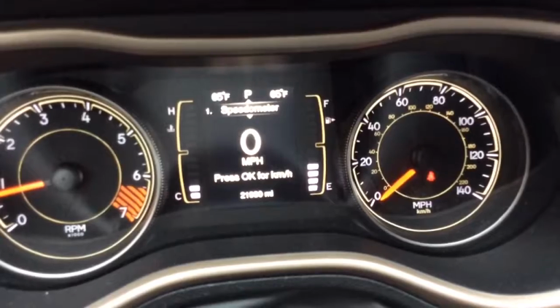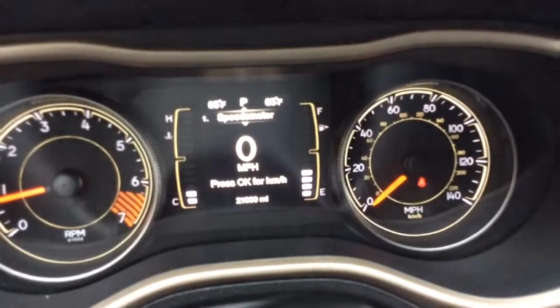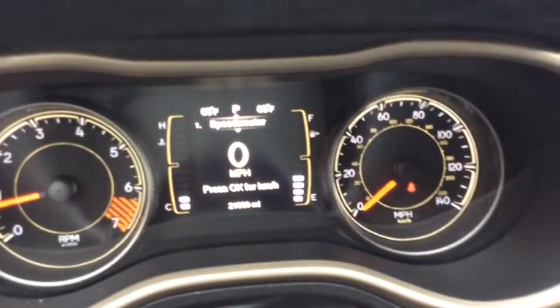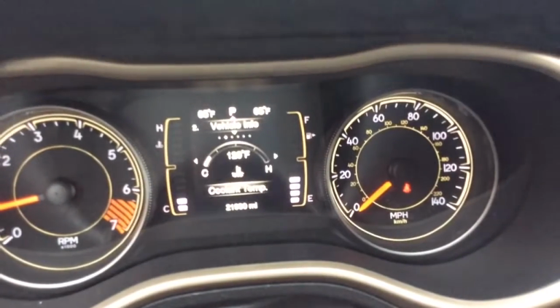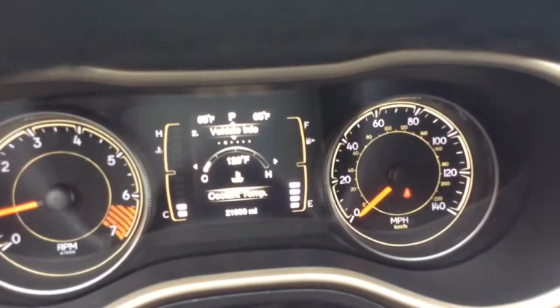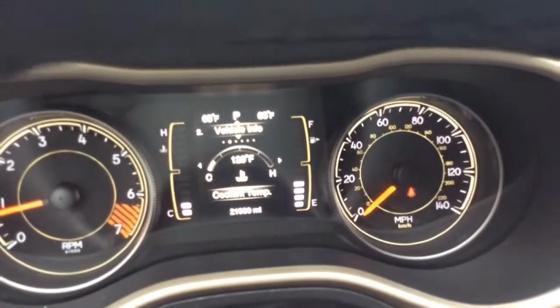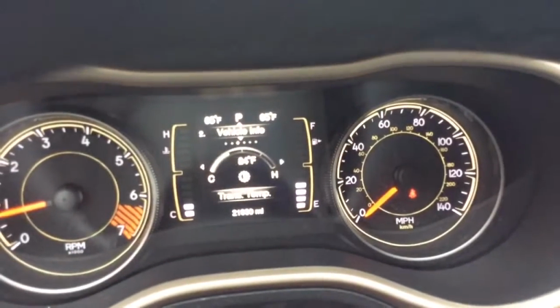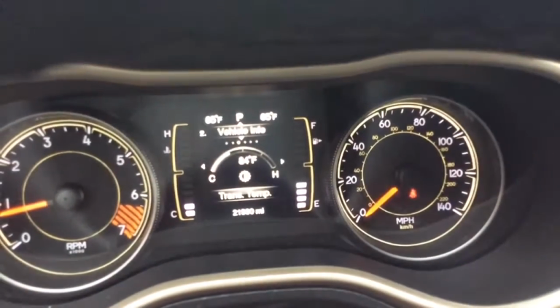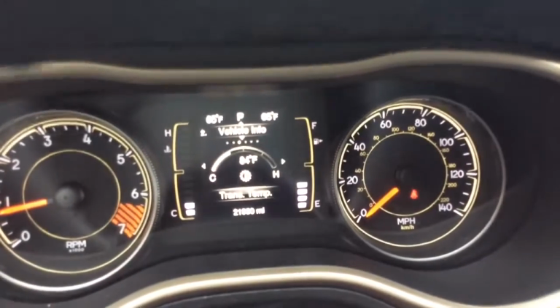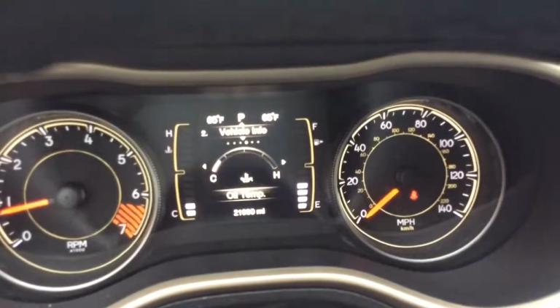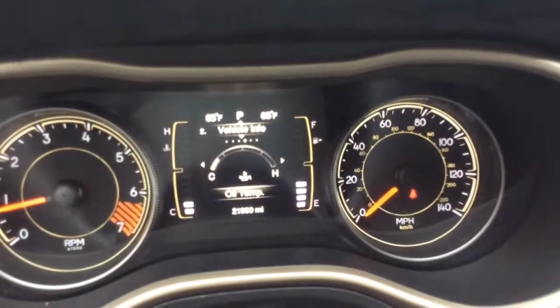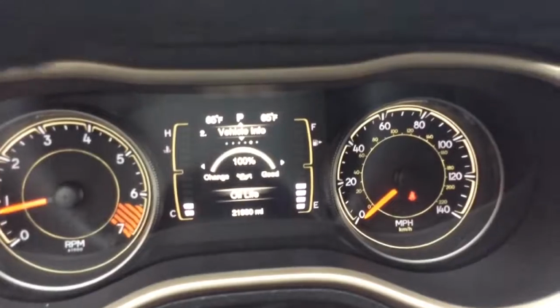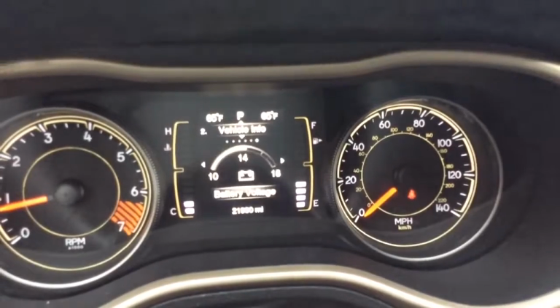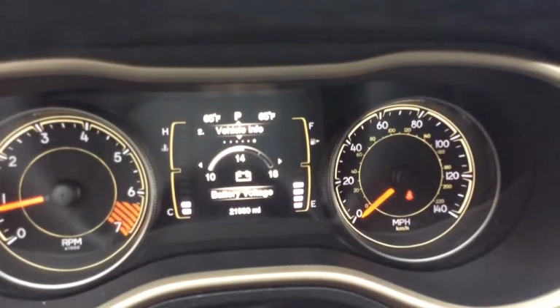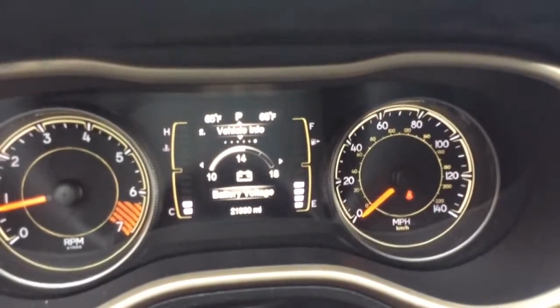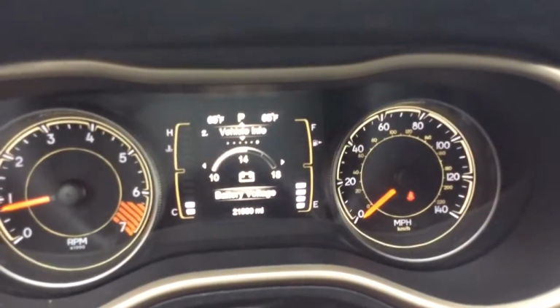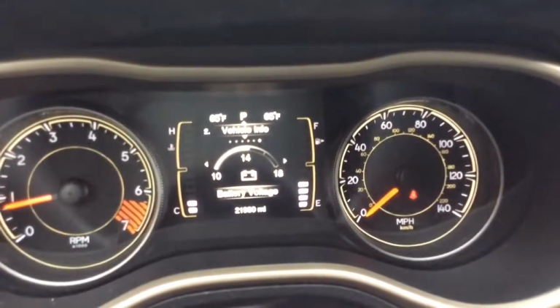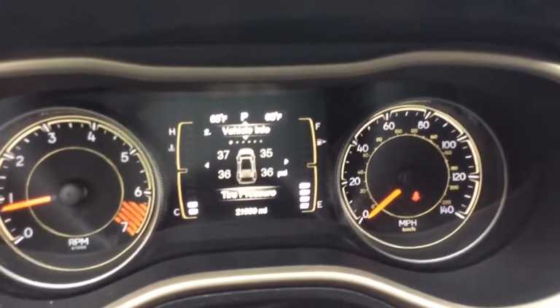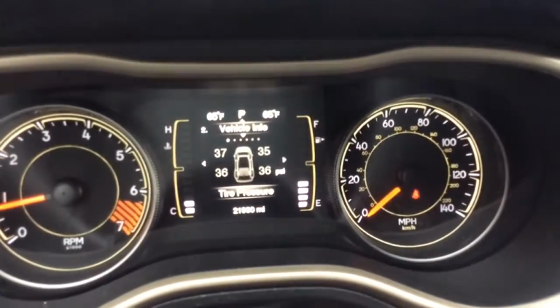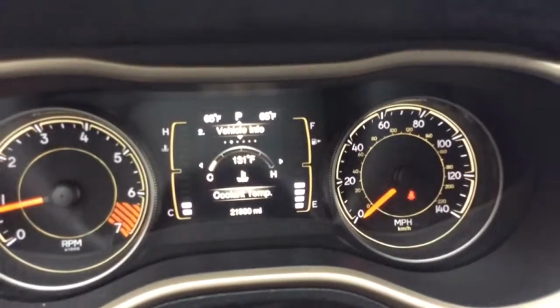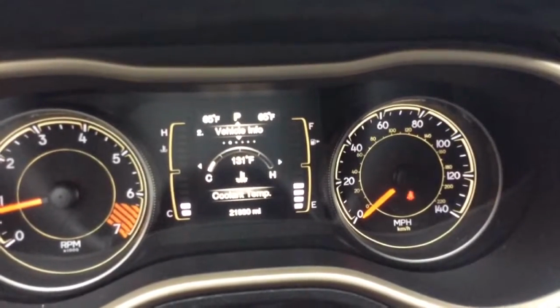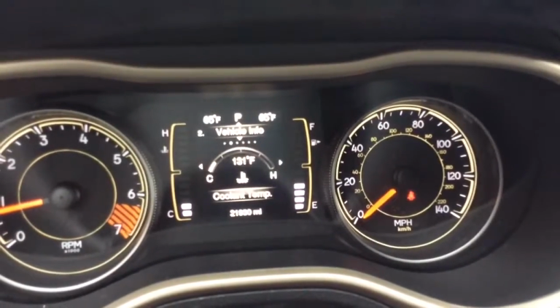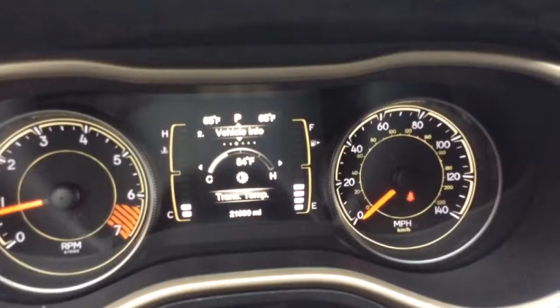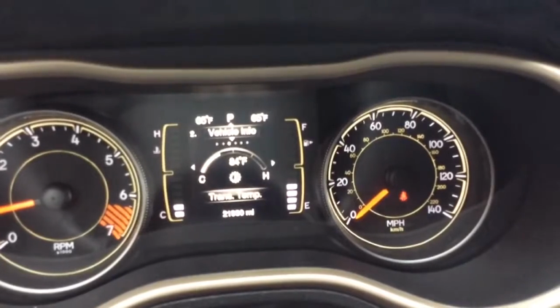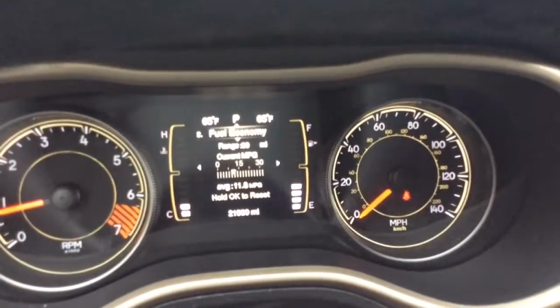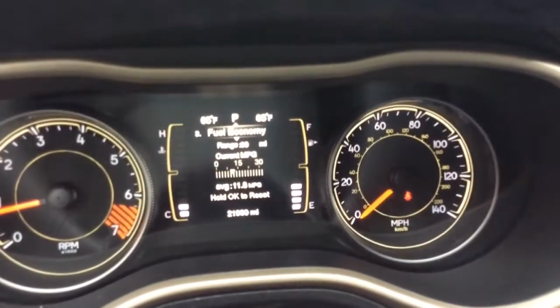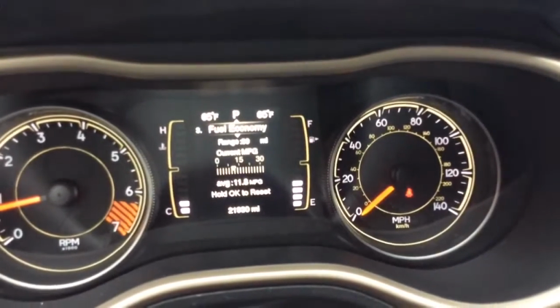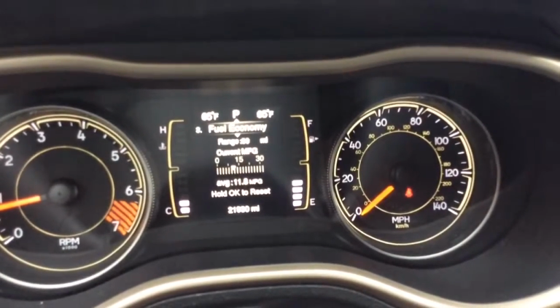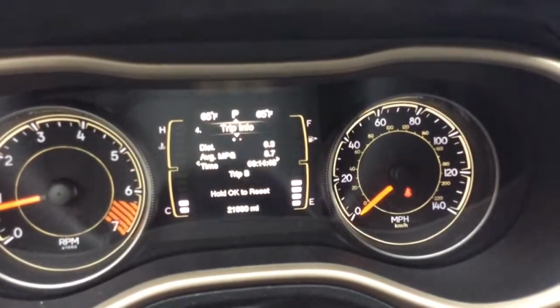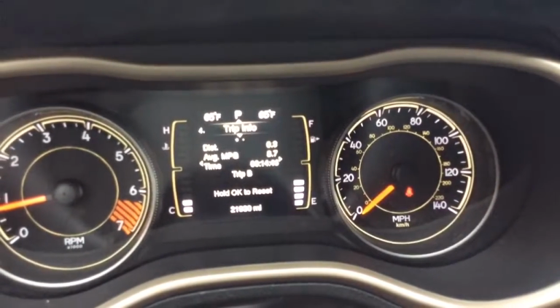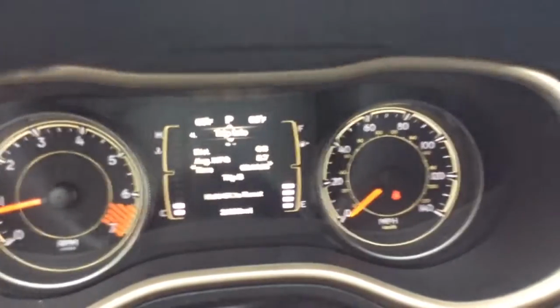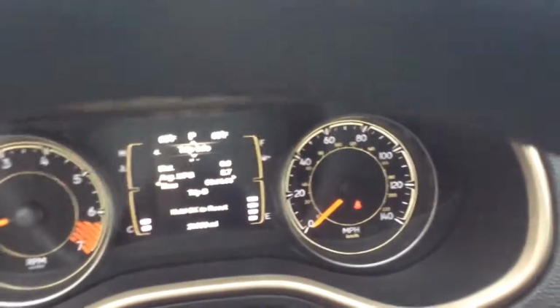You have your screen setup with a digital speedometer, vehicle information, trans temp, oil temp, oil life at 100% — it was just changed — battery voltage, digital tire pressure monitors. Lots of info in there, and it goes back to your fuel economy information and trip info.